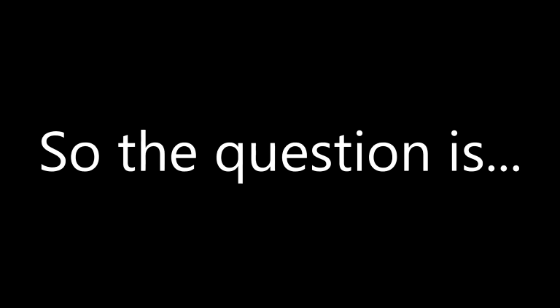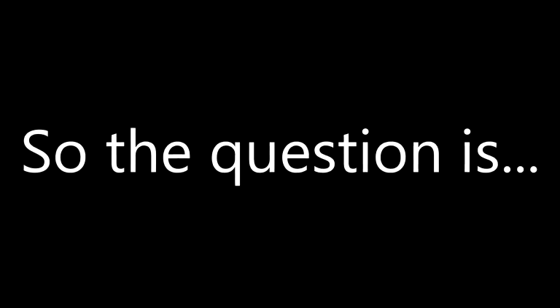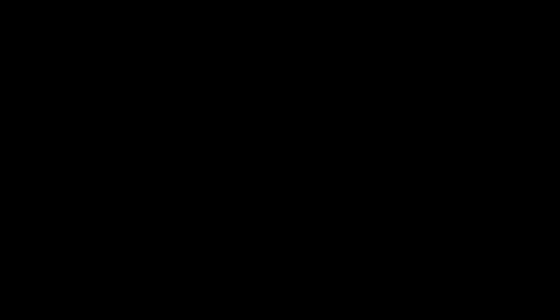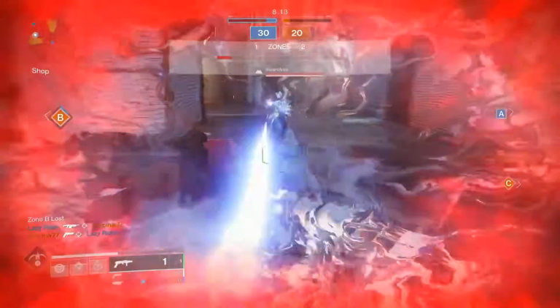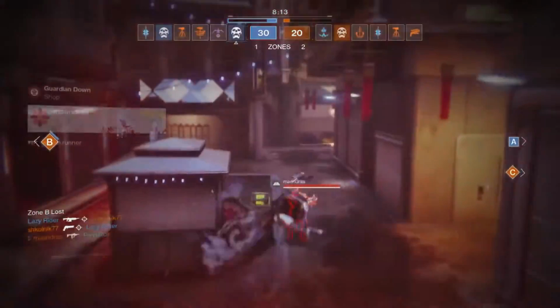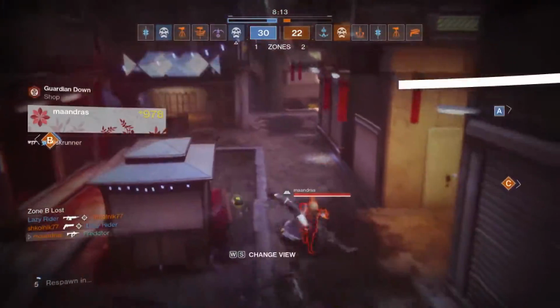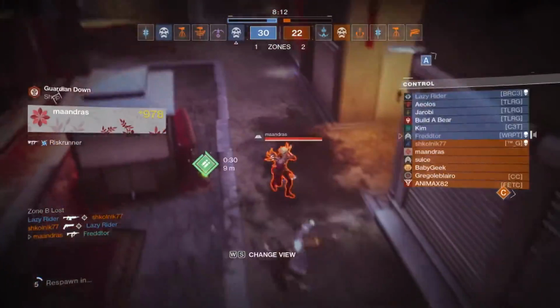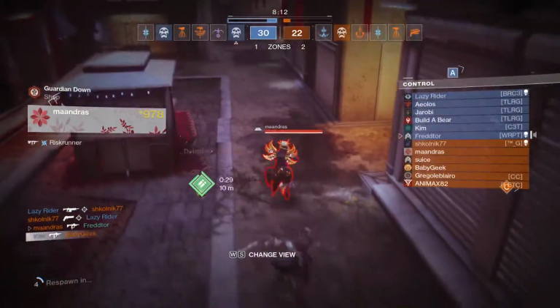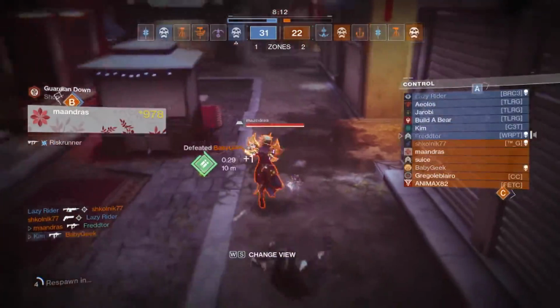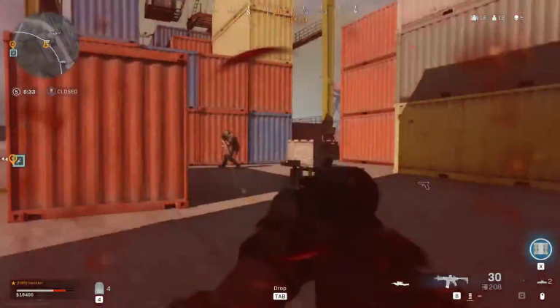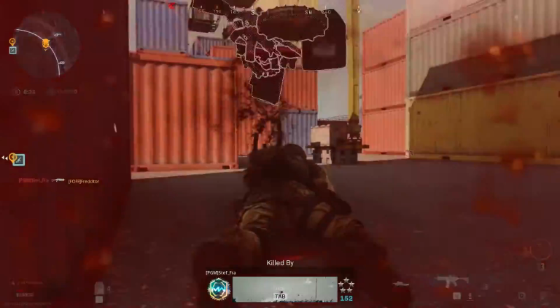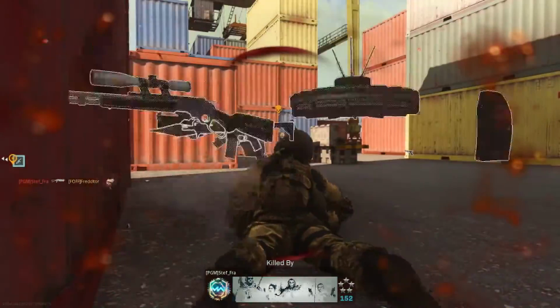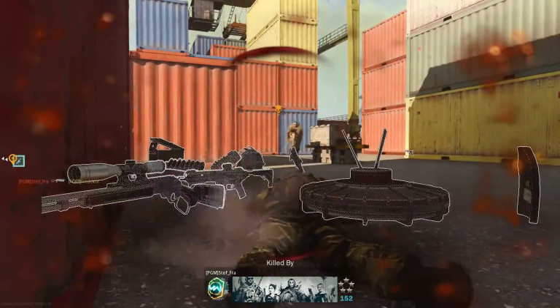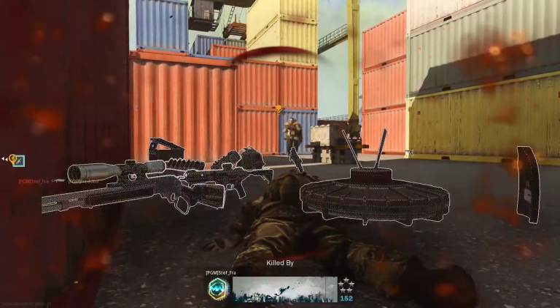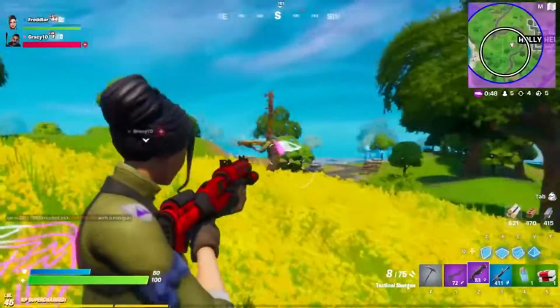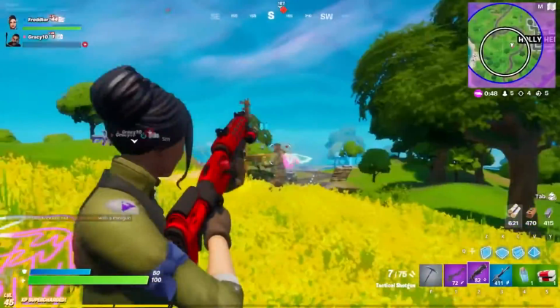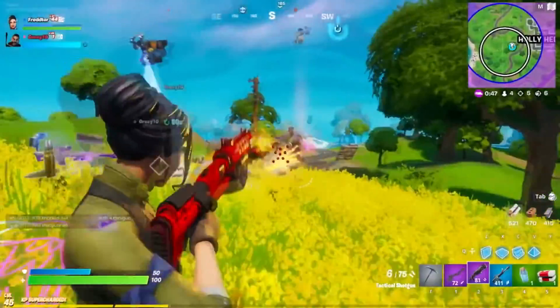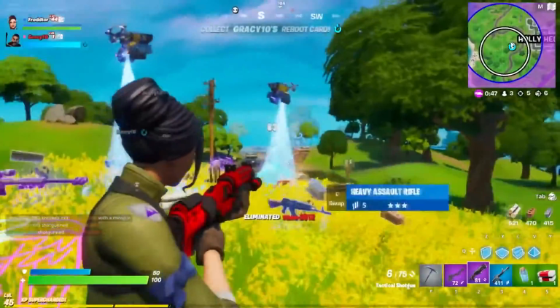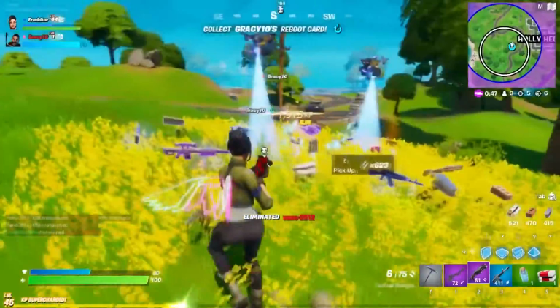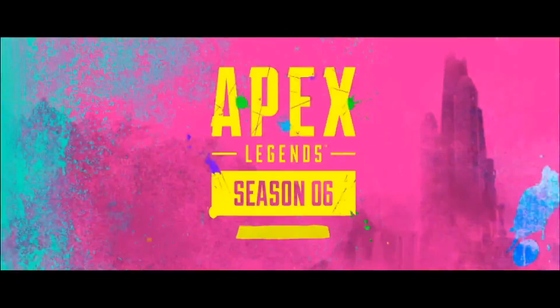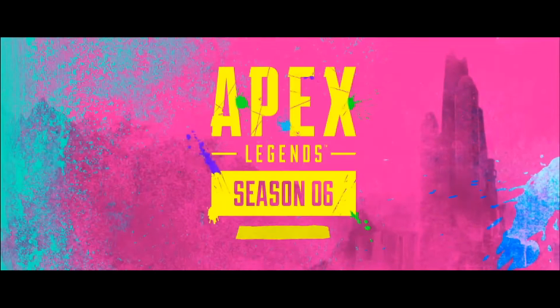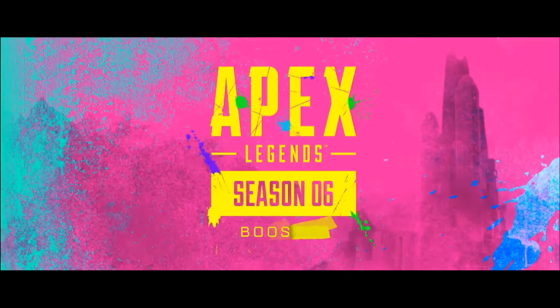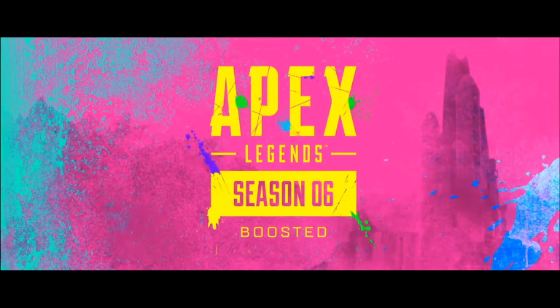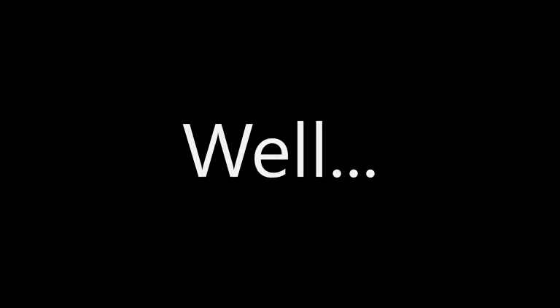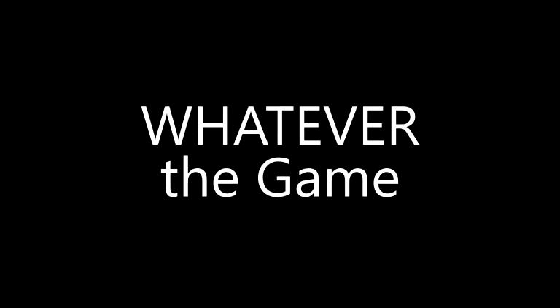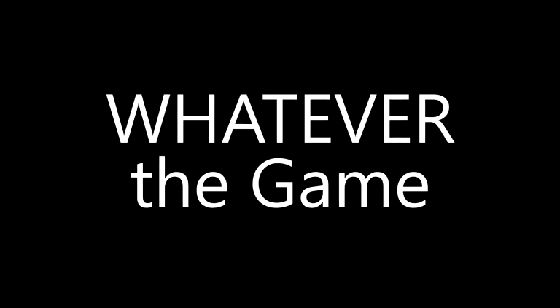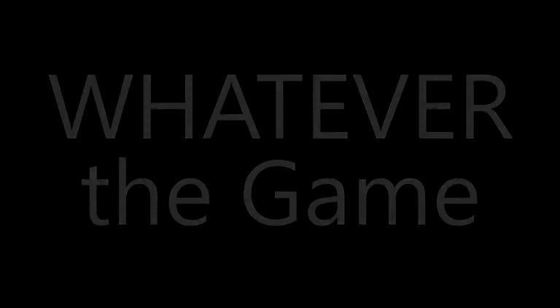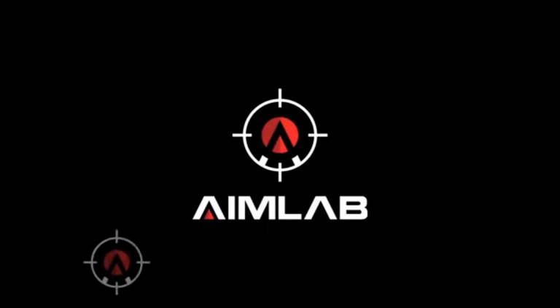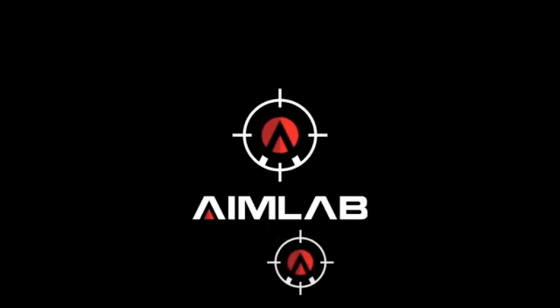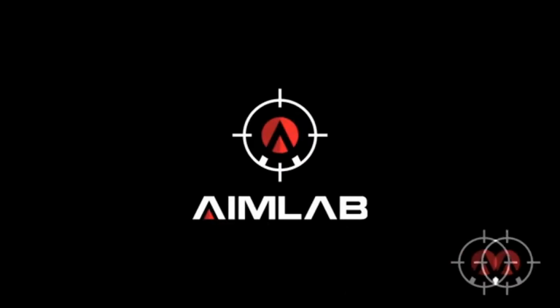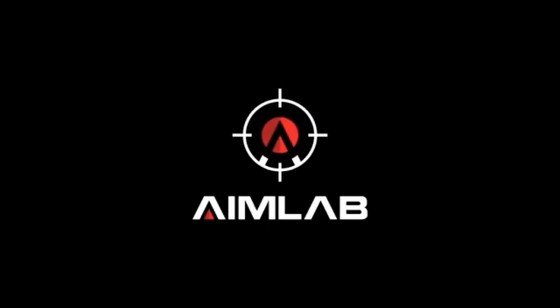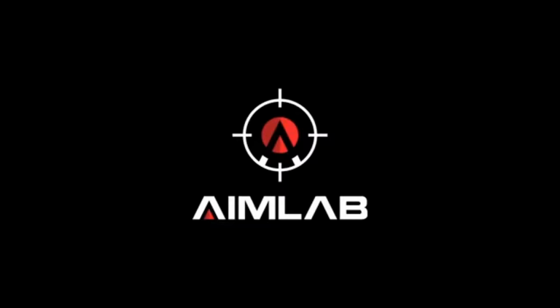So the question is, do you struggle with shooting games? Are you terrible at Call of Duty? Are you terrible at Fortnite? Apex Legends maybe? Well, whatever the game, Aim Lab can fix it for you.